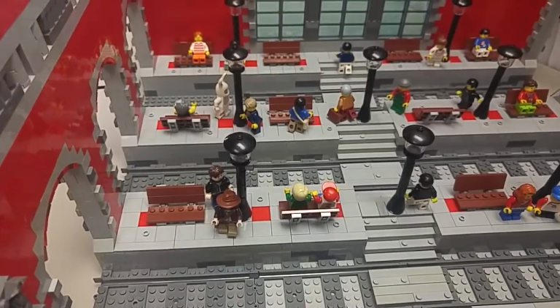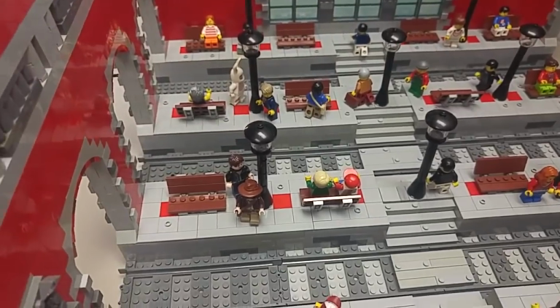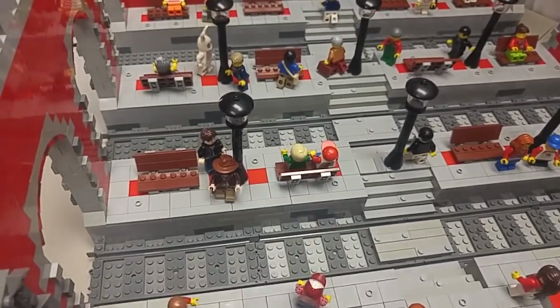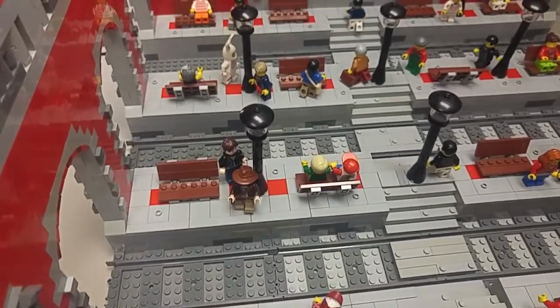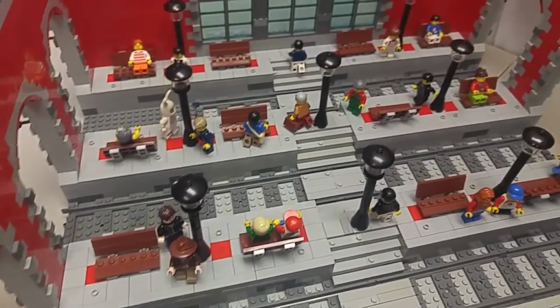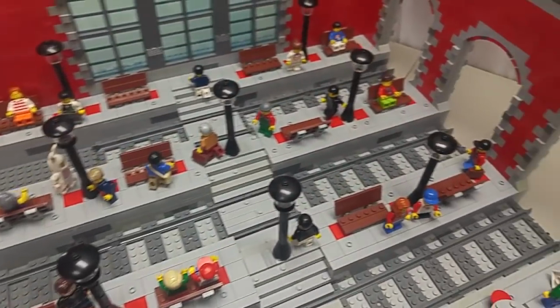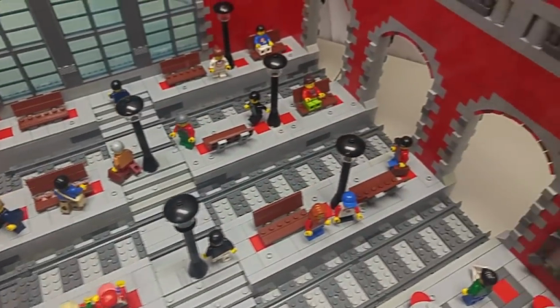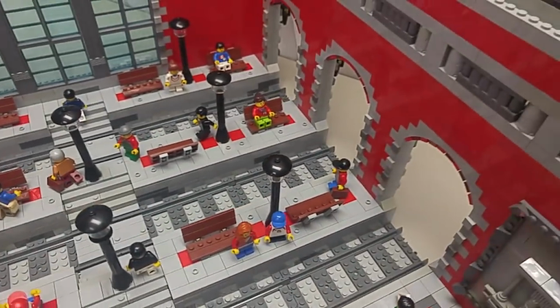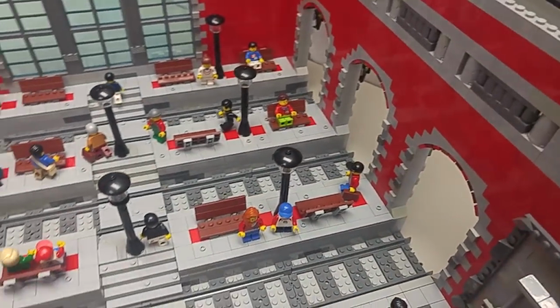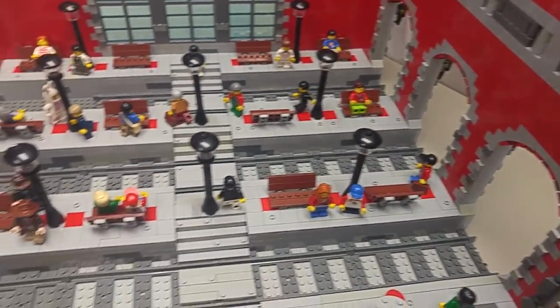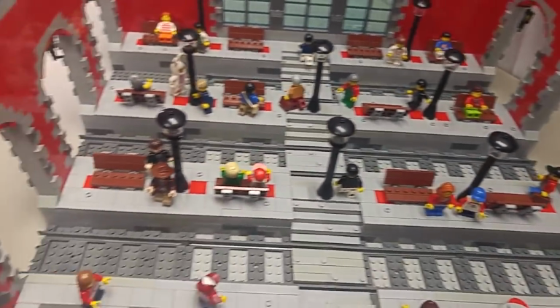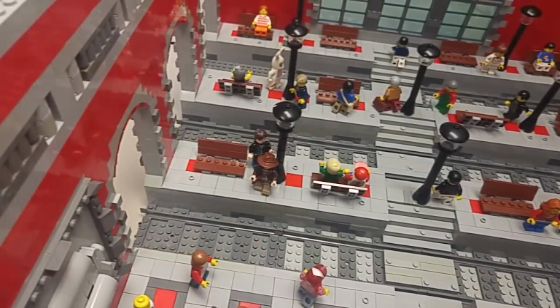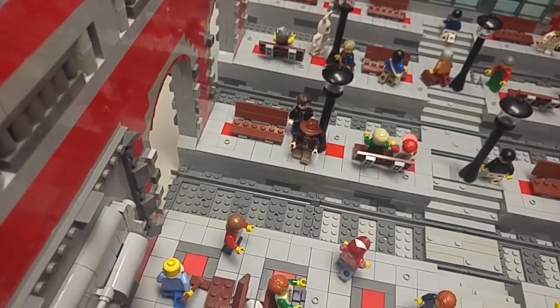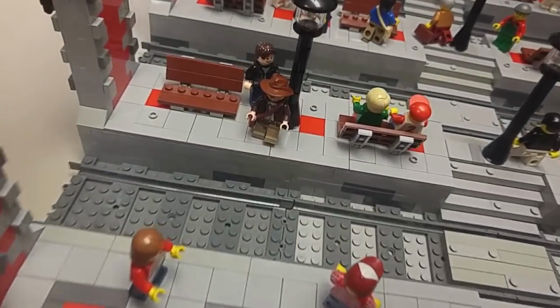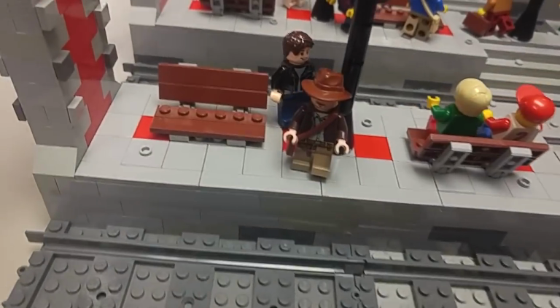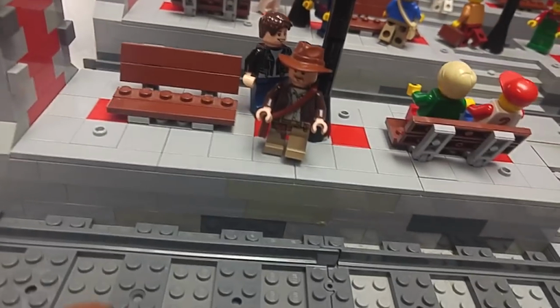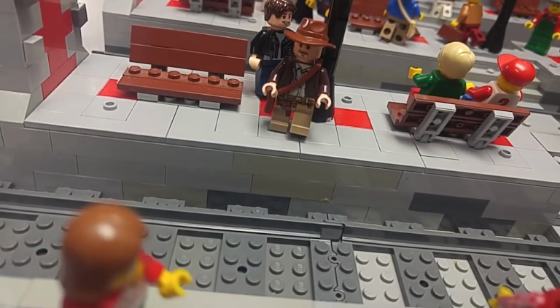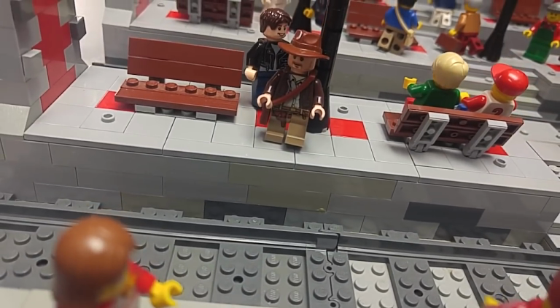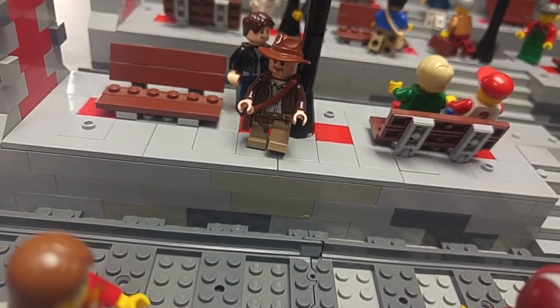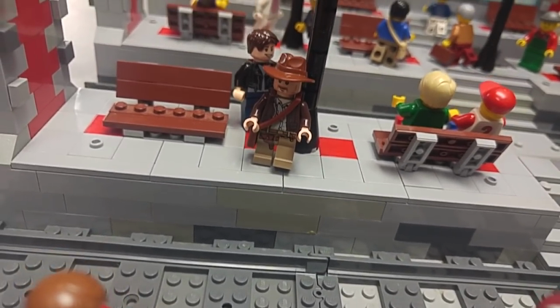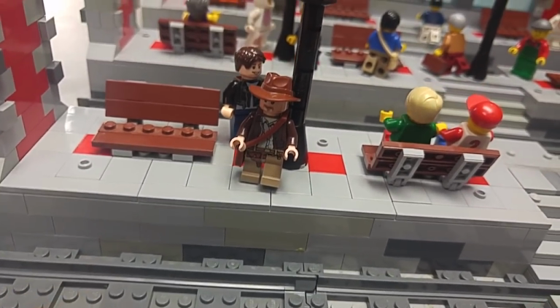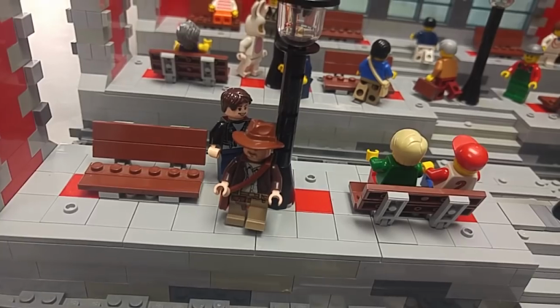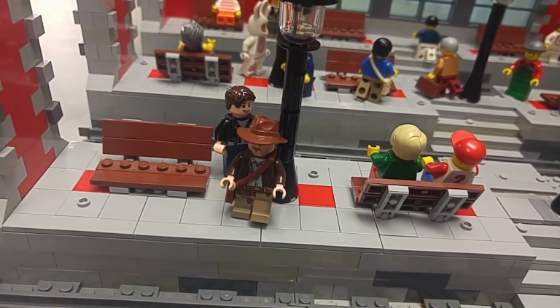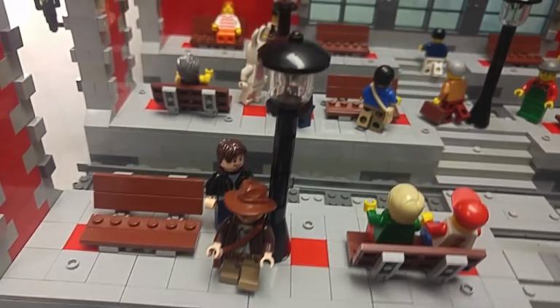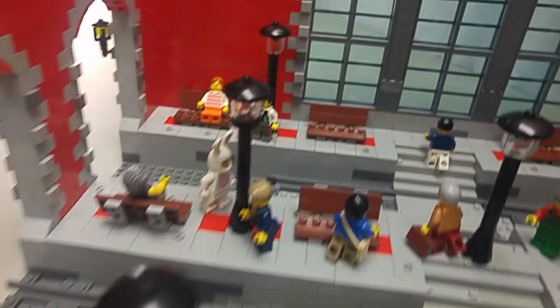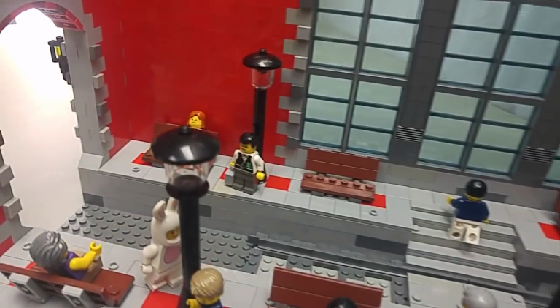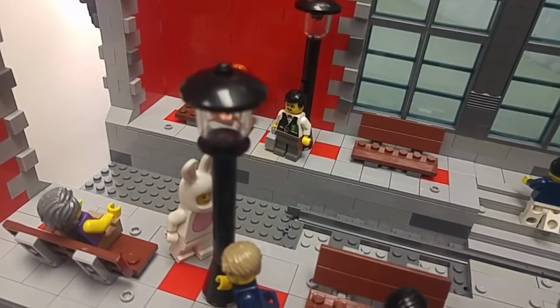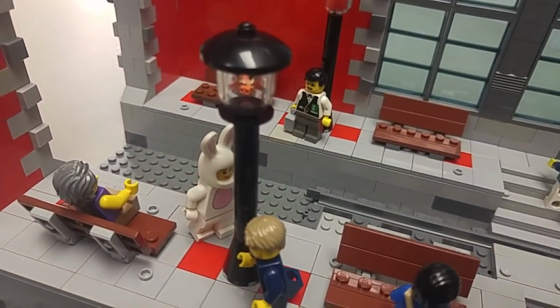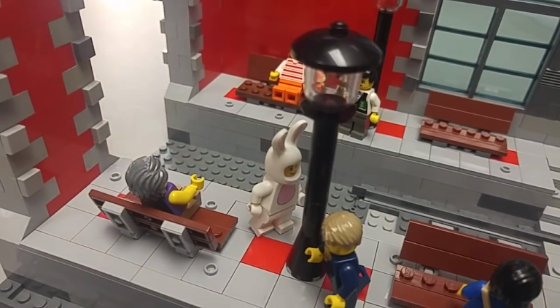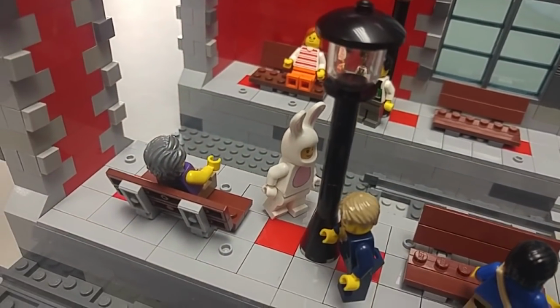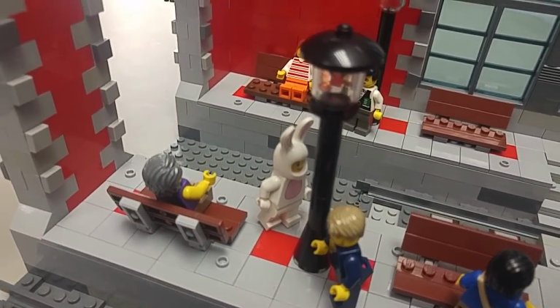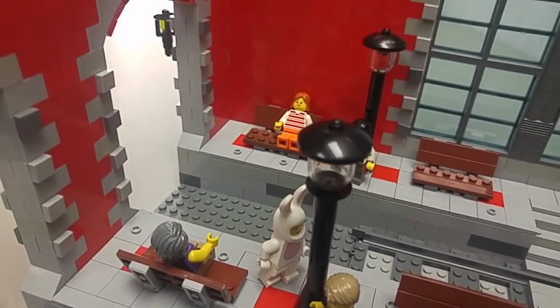I tried to populate the train station with a lot of minifigs to make it look busy like a normal train station would be. I included a few characters like Indiana Jones, who is about to embark on a new adventure, and there's a little bunny over here that's about to go help a kid celebrate his birthday party.